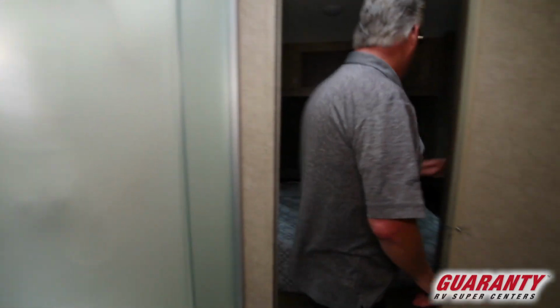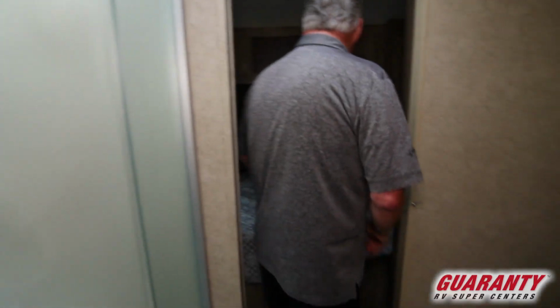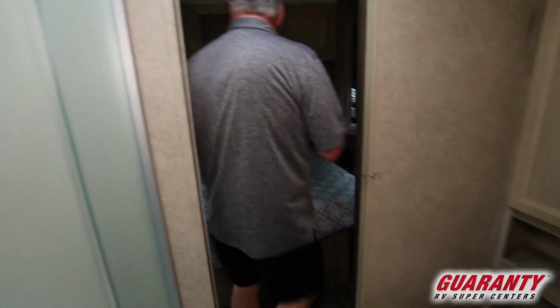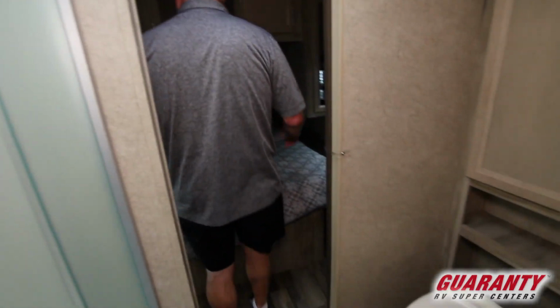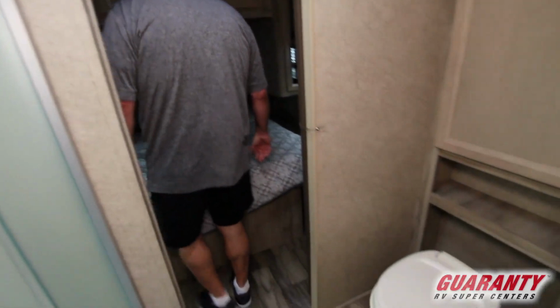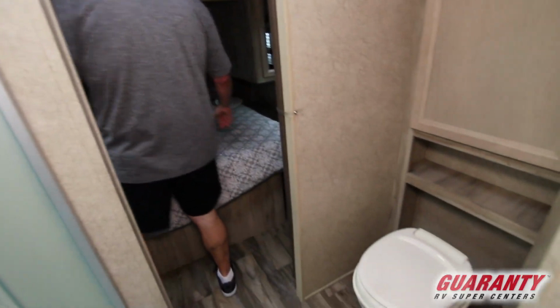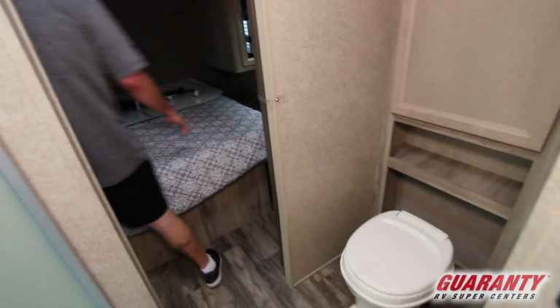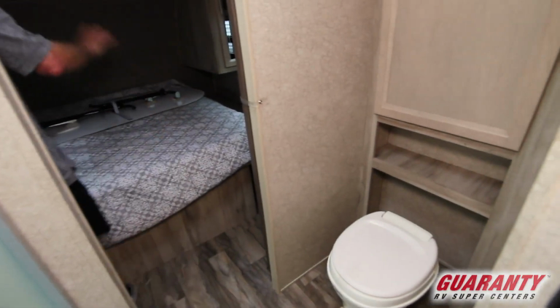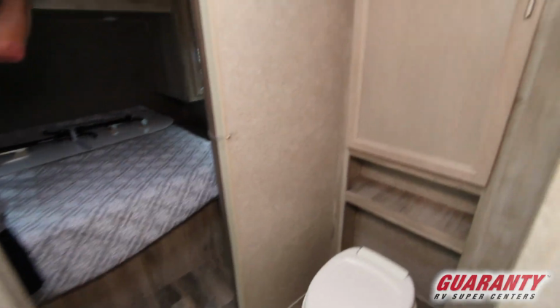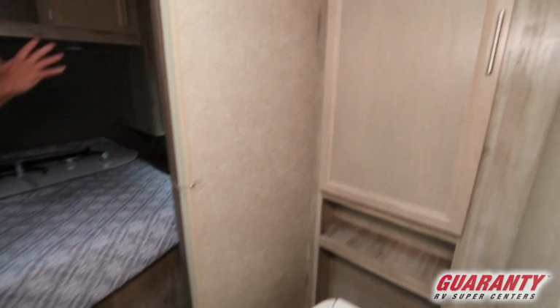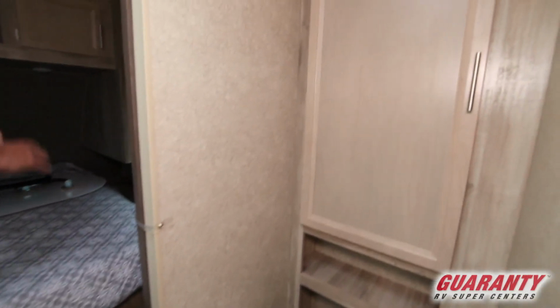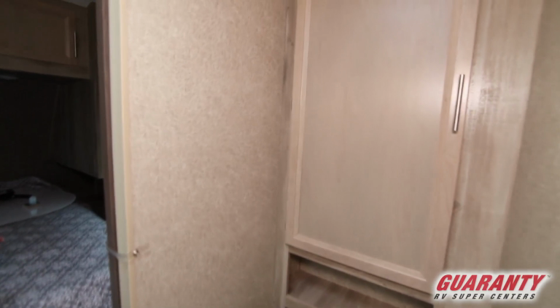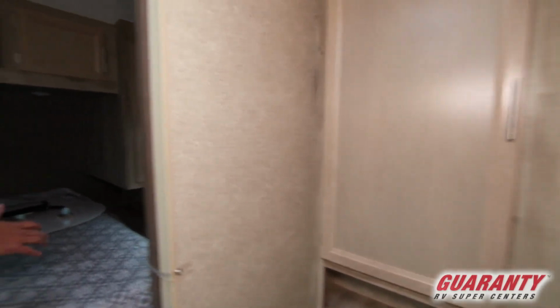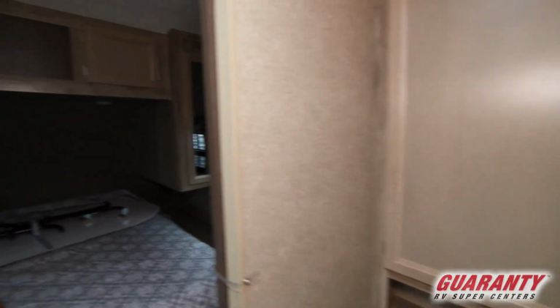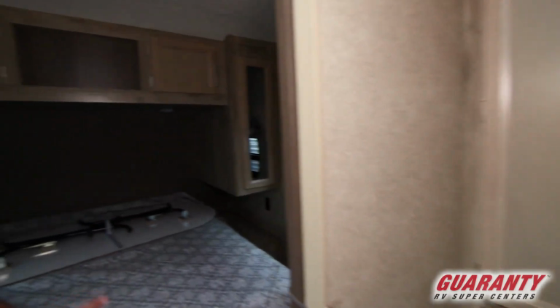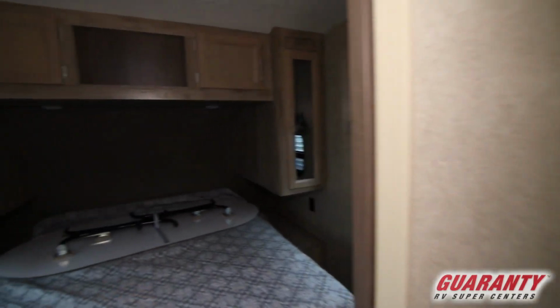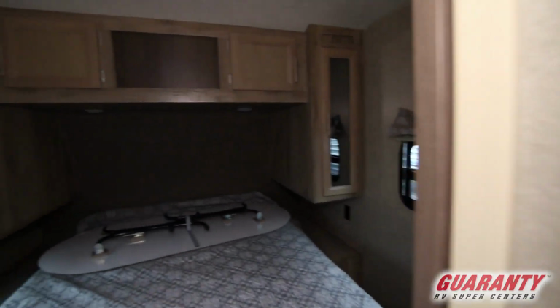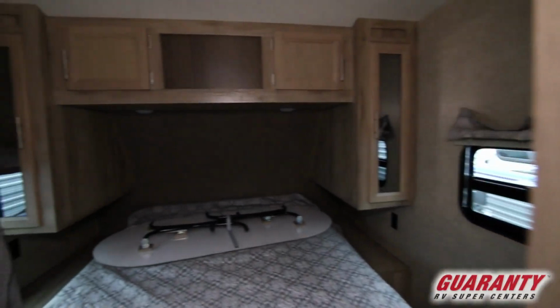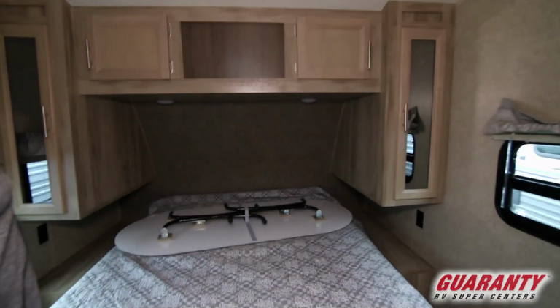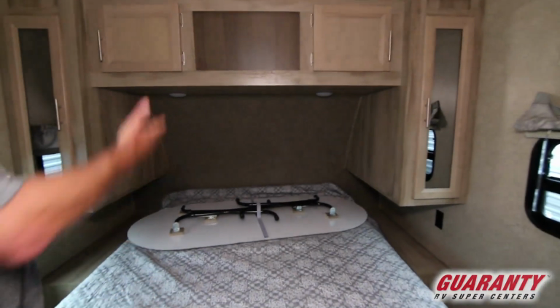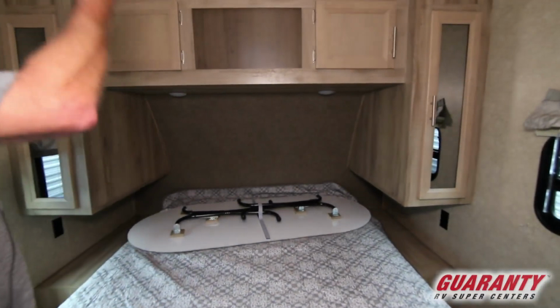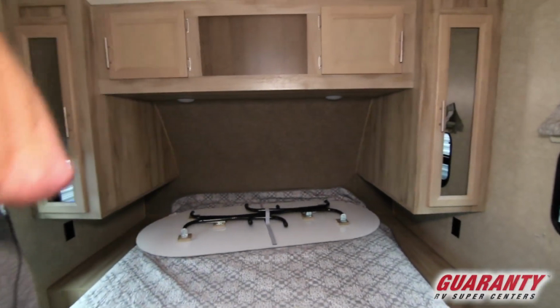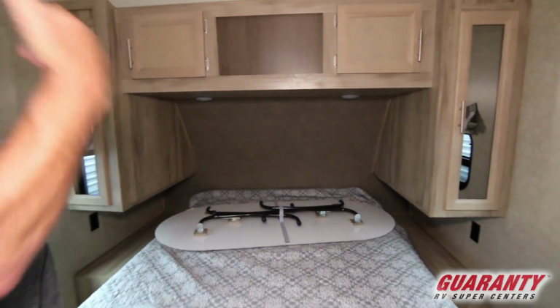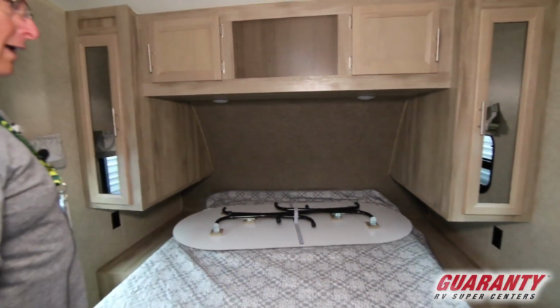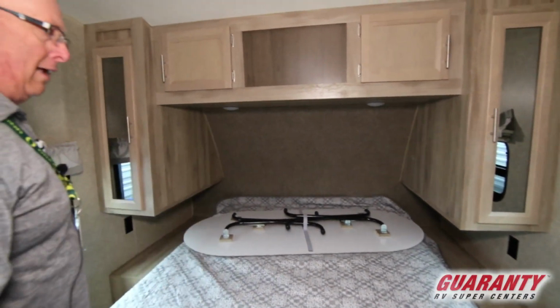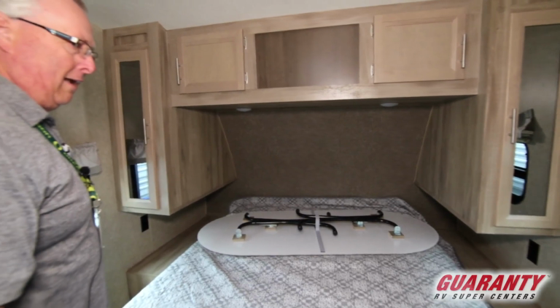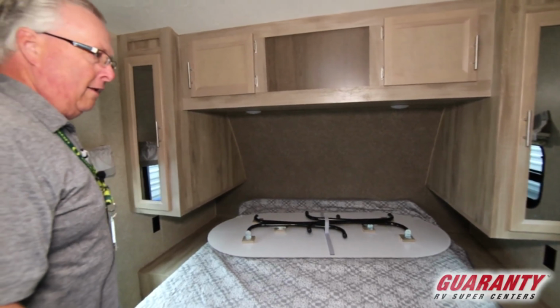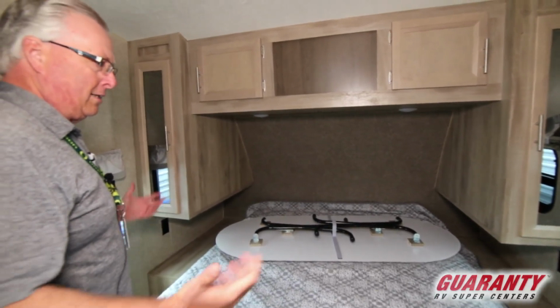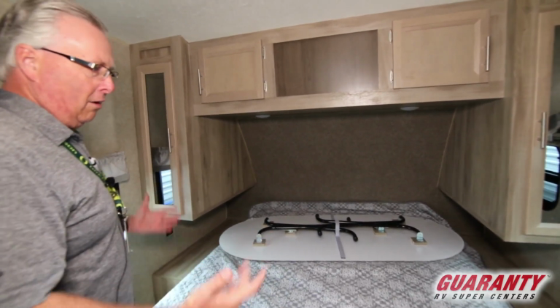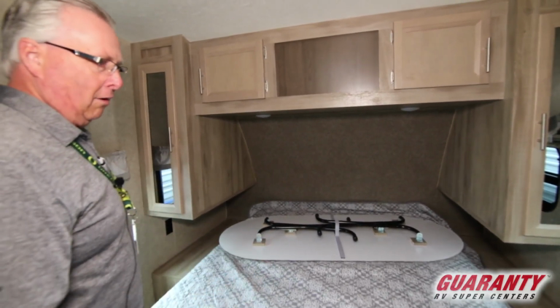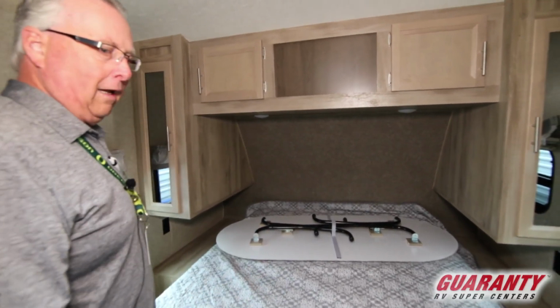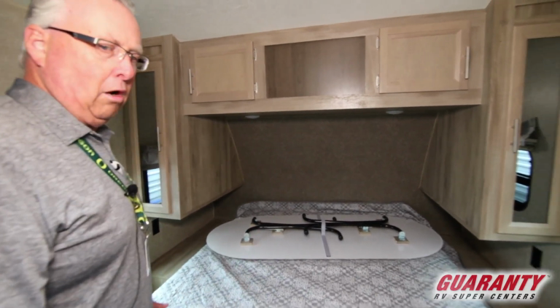Into the bedroom area, we've got lots of cabinets, a nice full size bed with storage underneath. All of the lighting in the ceiling is LED, as is all the other lighting in the coach.